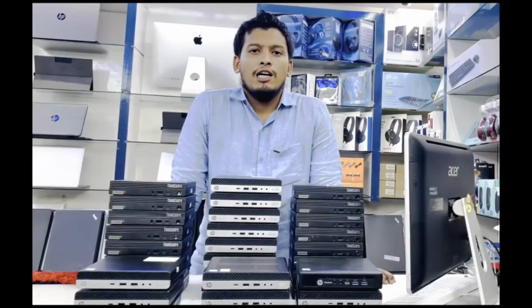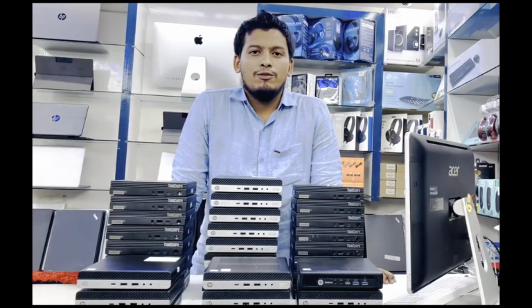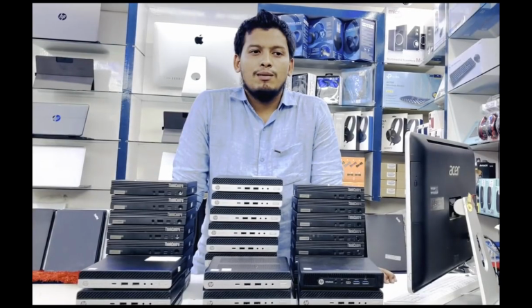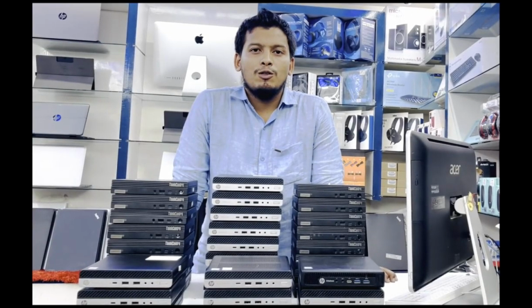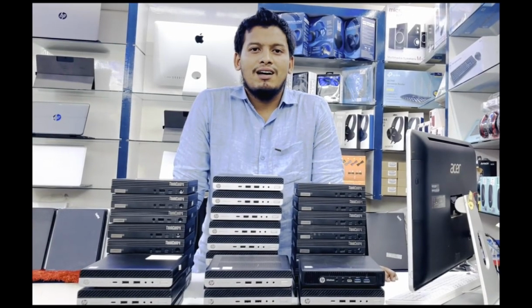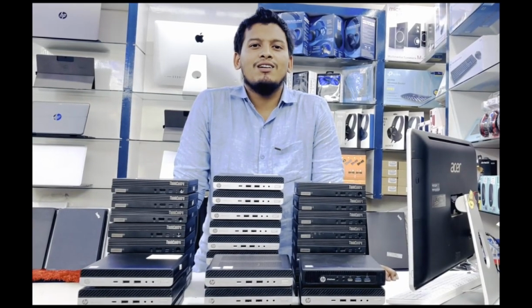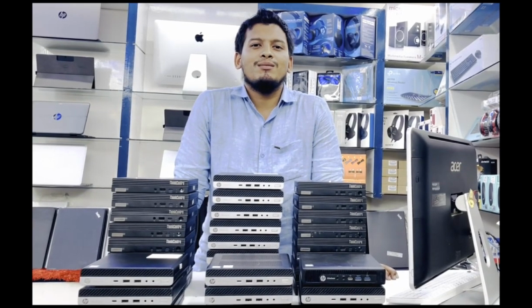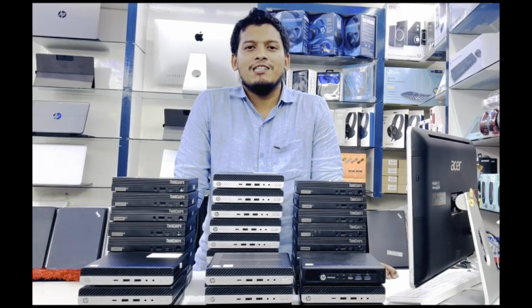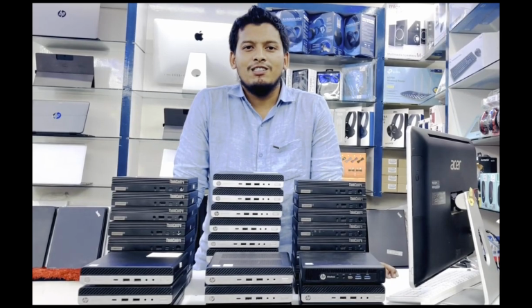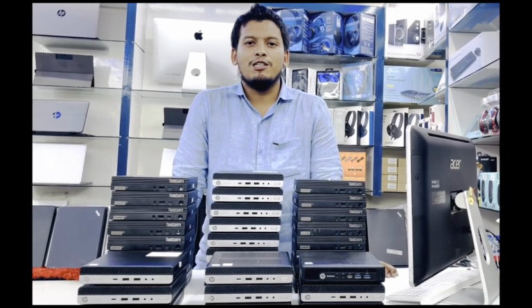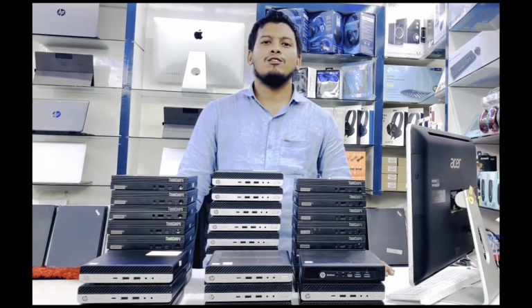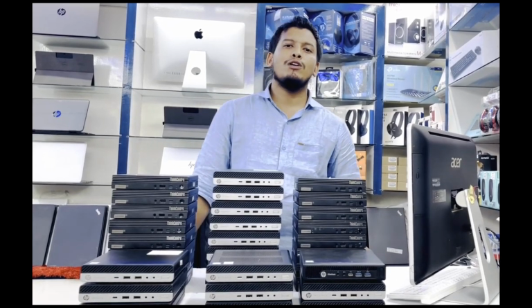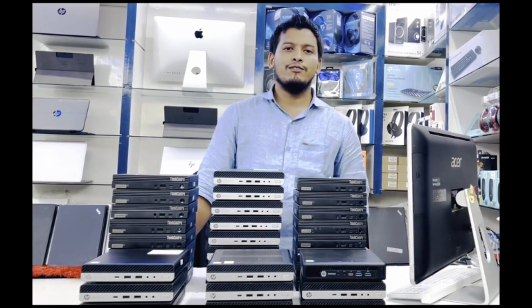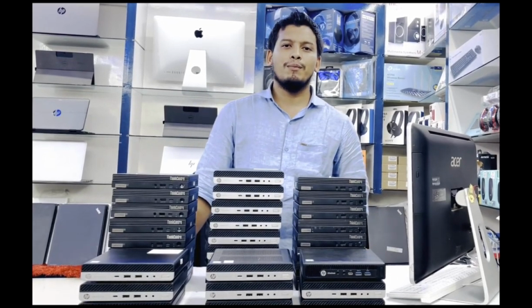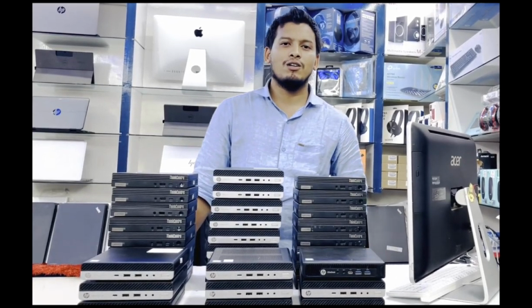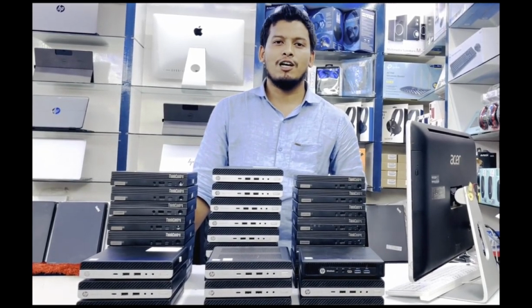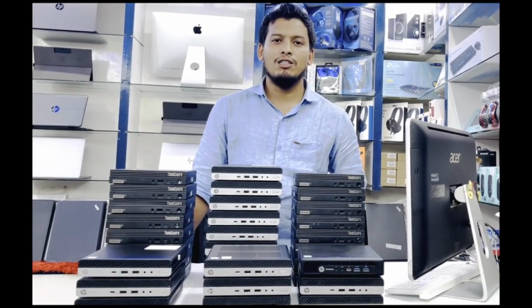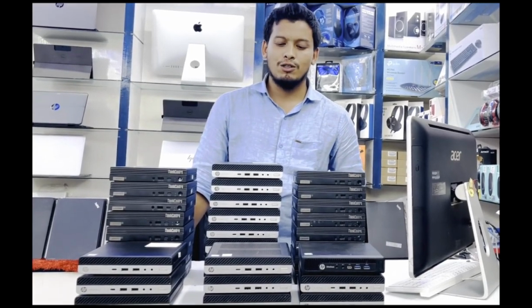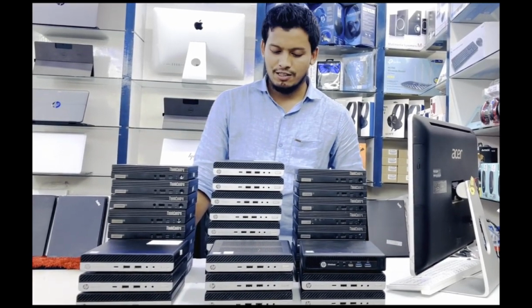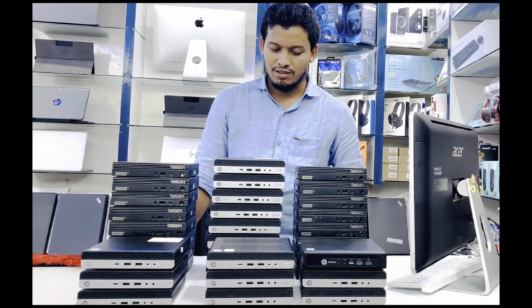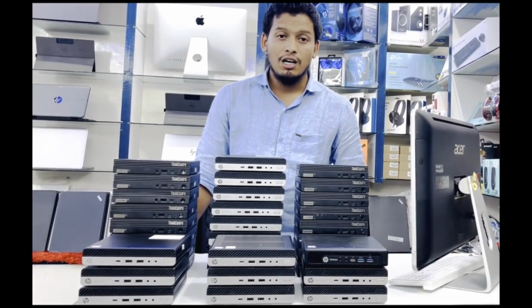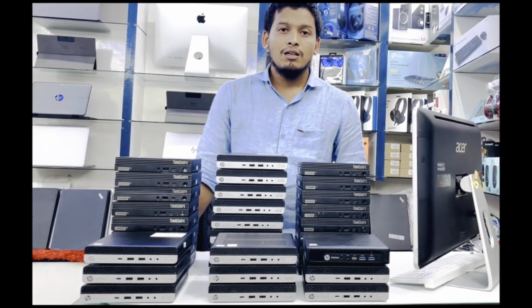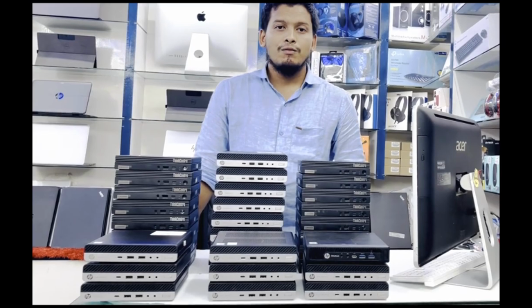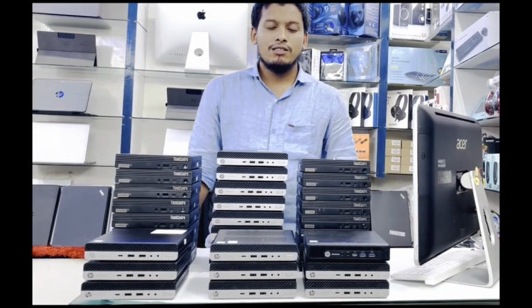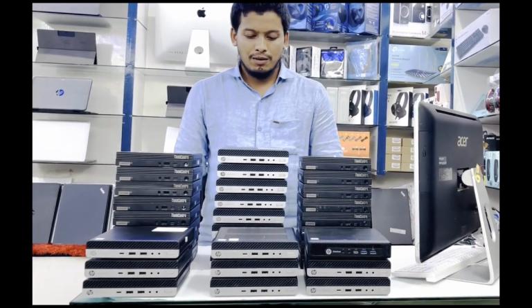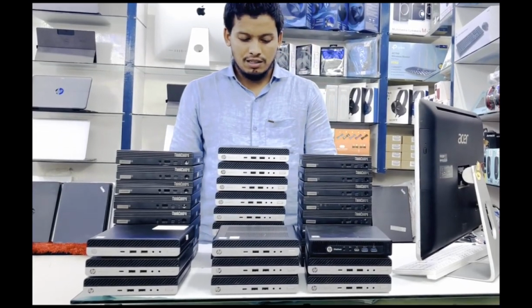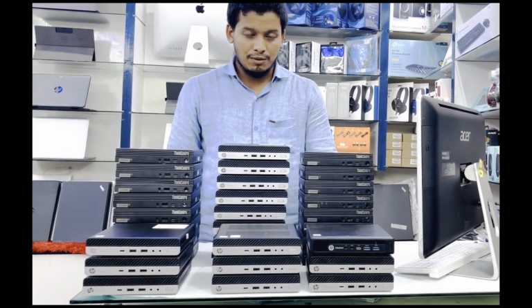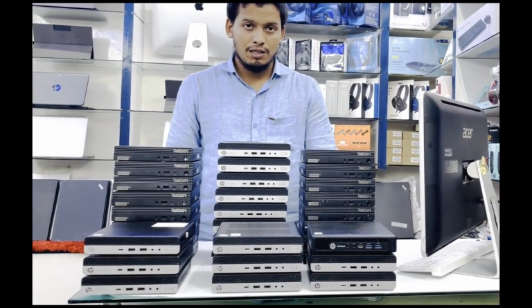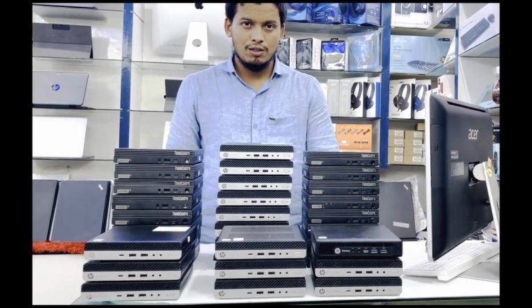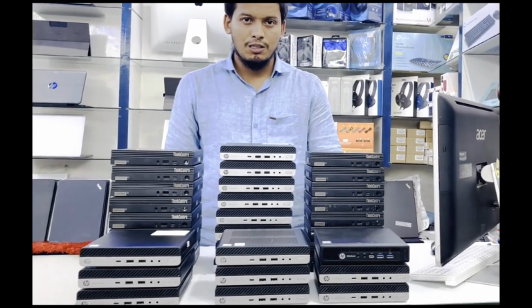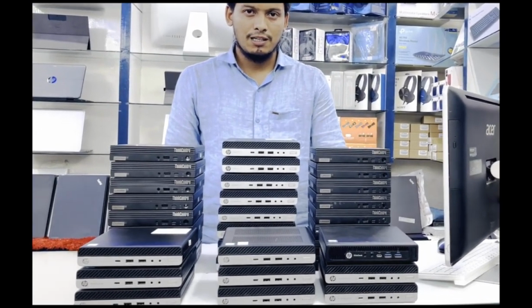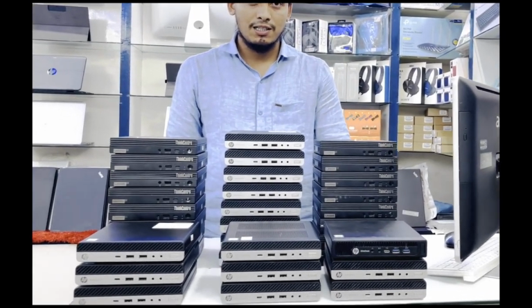Hello everyone, assalamu alaikum. This is Aja, welcome to Faraji Technology. Today we are going to start with a mini PC collection.